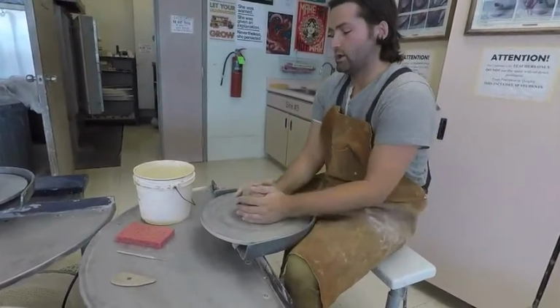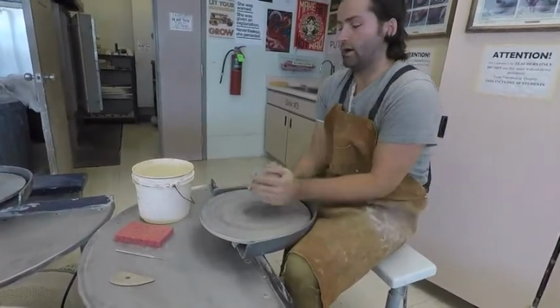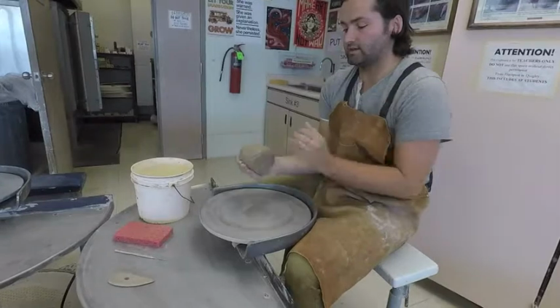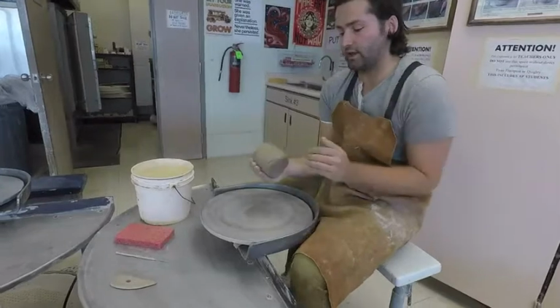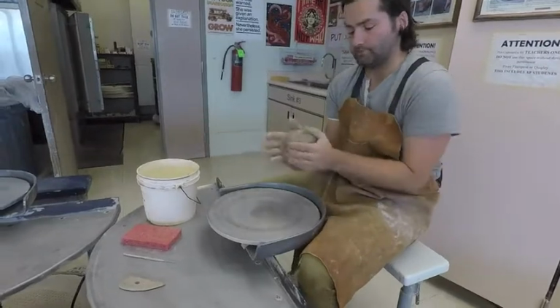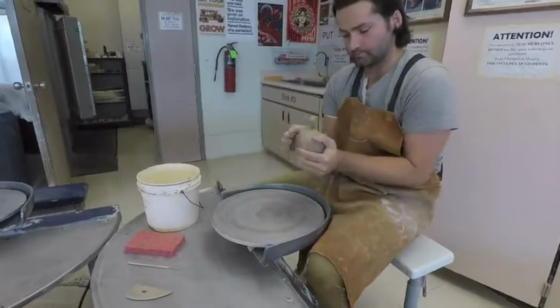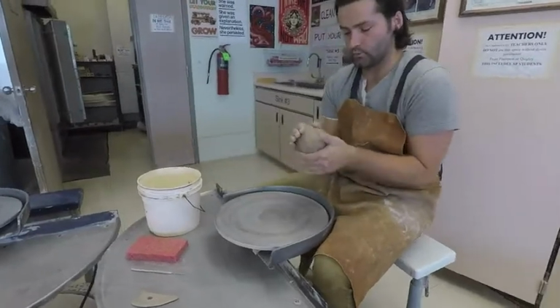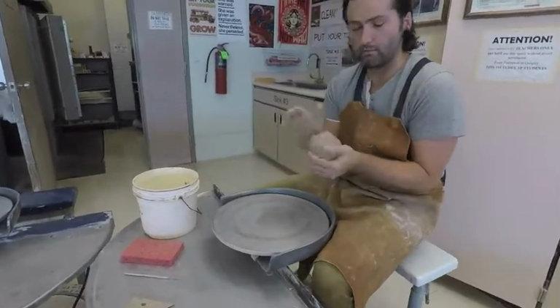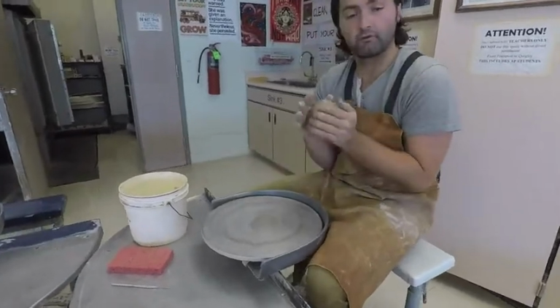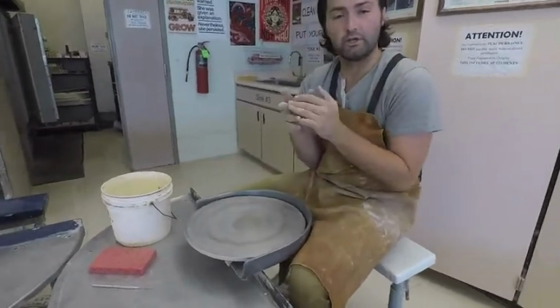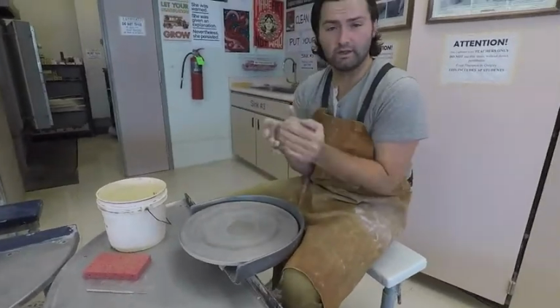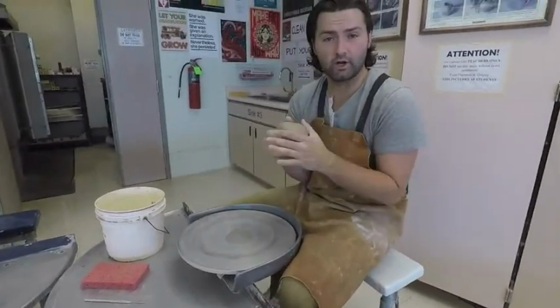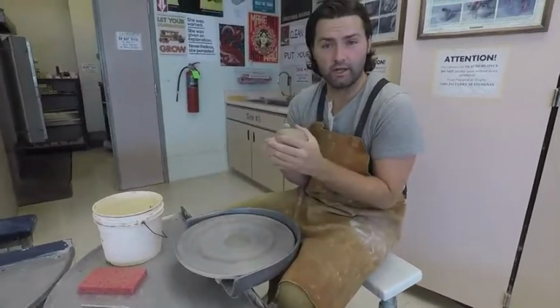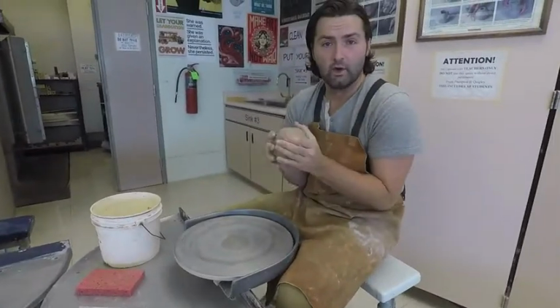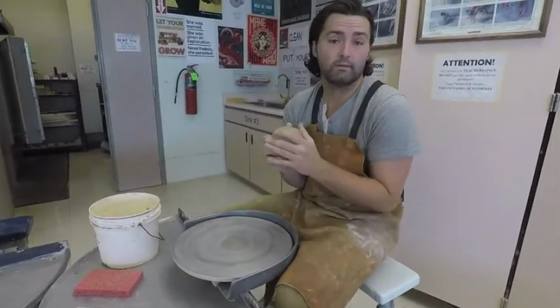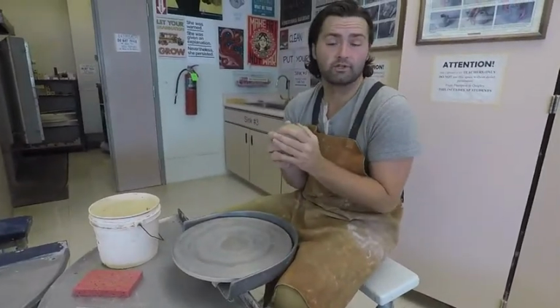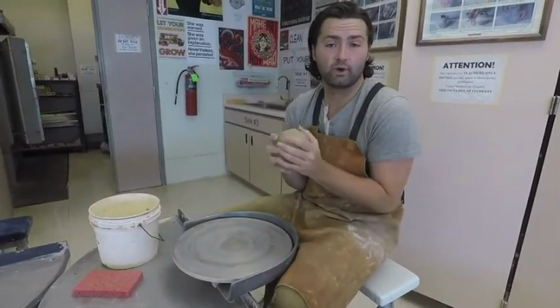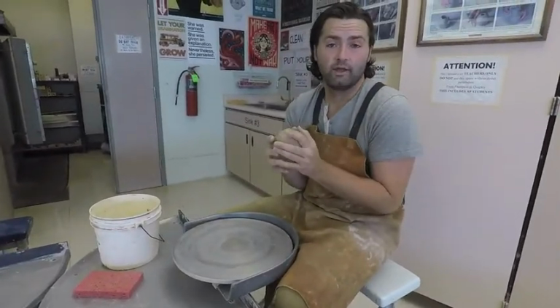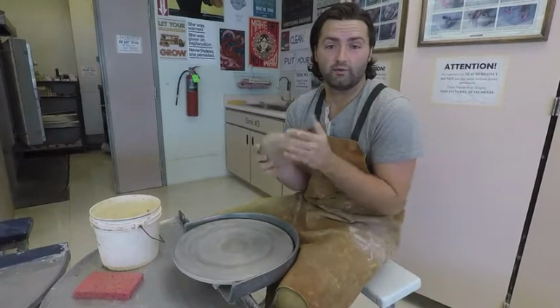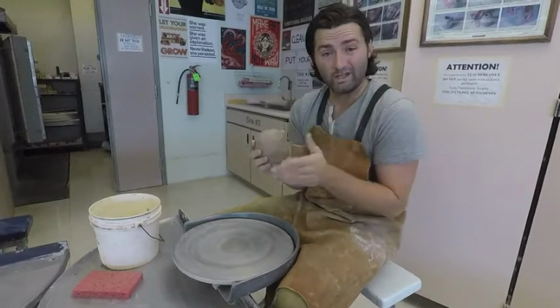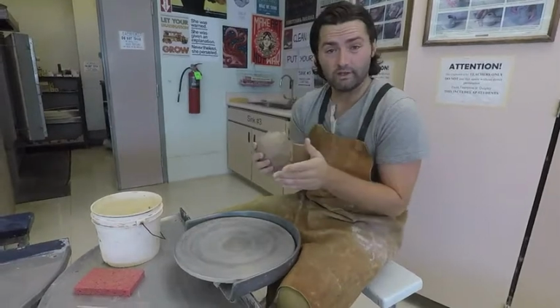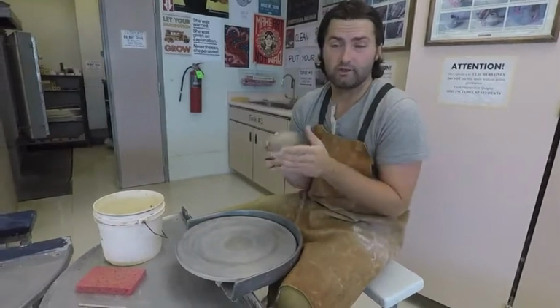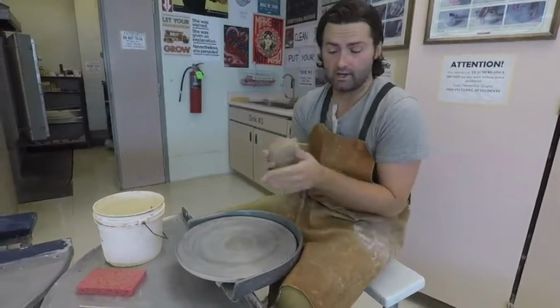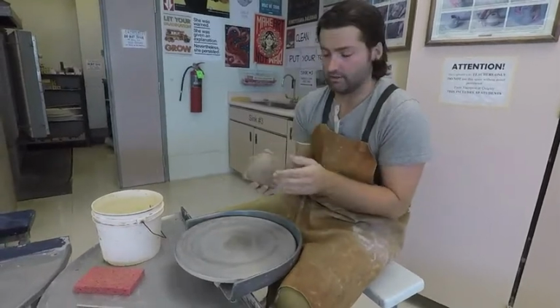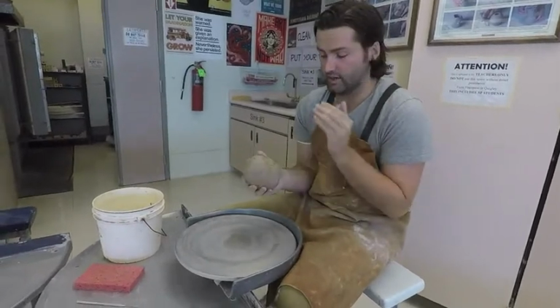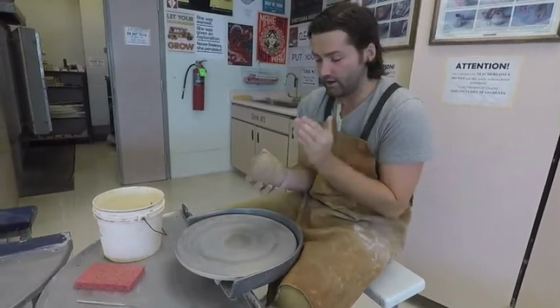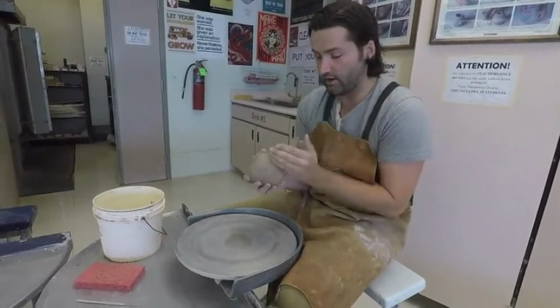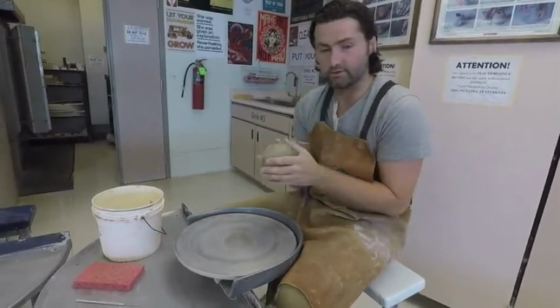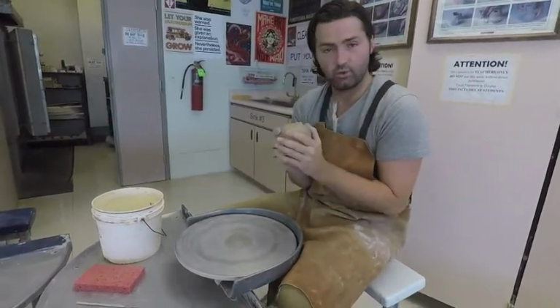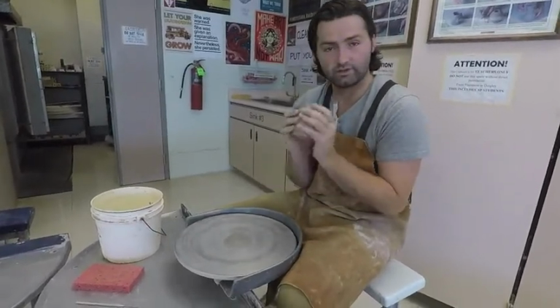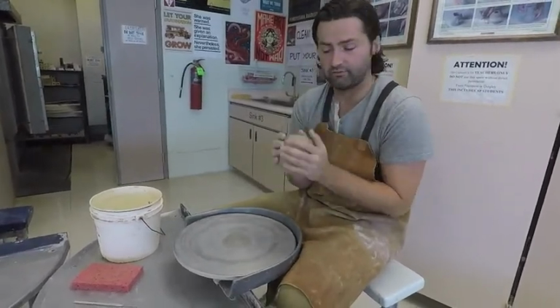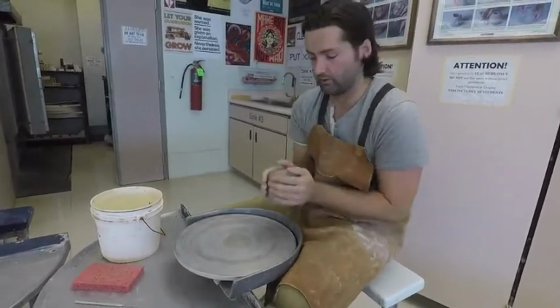I've got some clay here. Remember, before we do anything with our clay, we need to make sure that we've wedged it and checked that it doesn't have any air and that there's nothing in it.